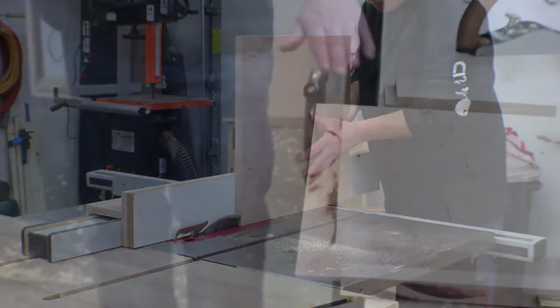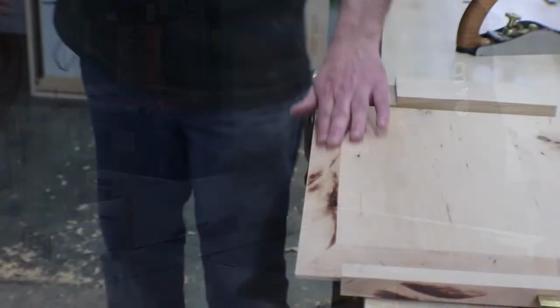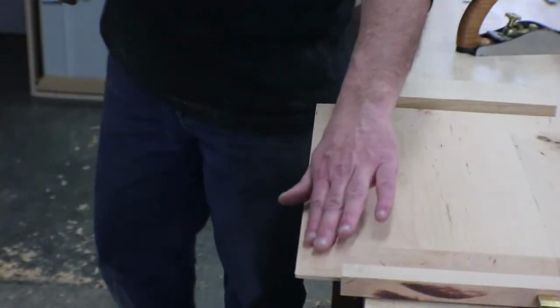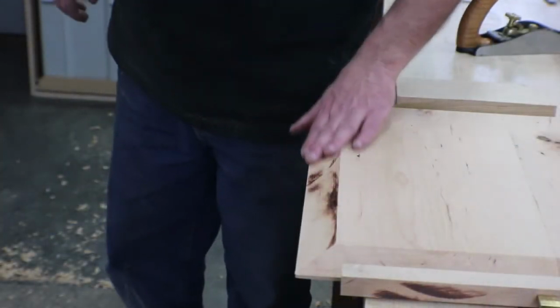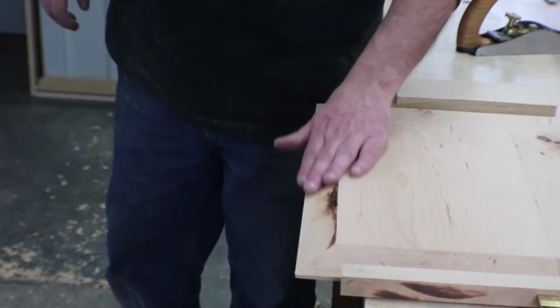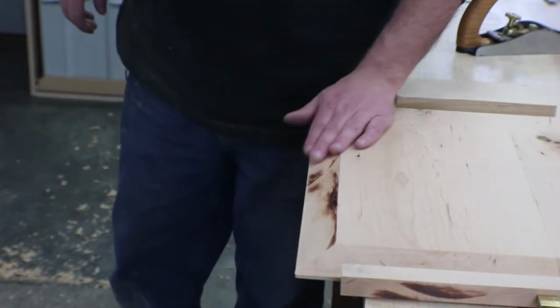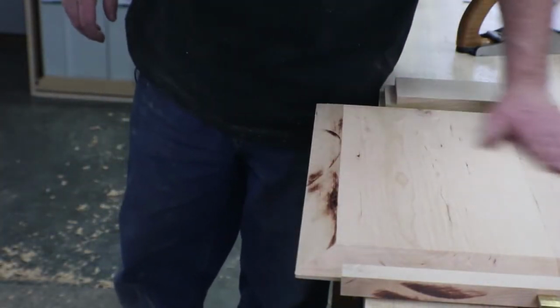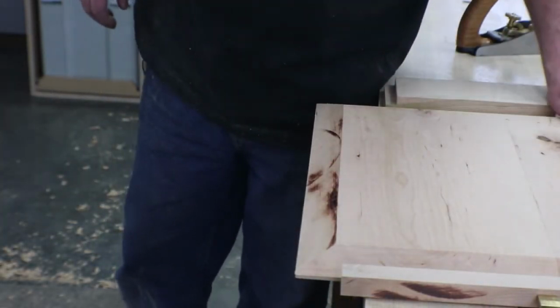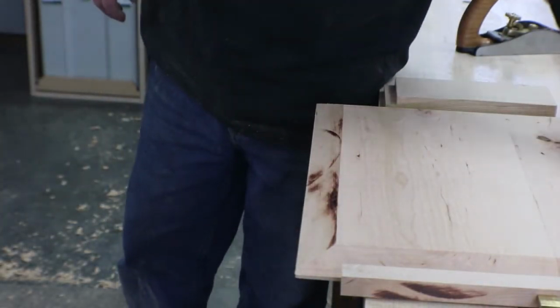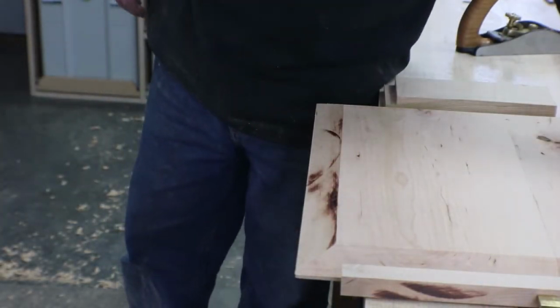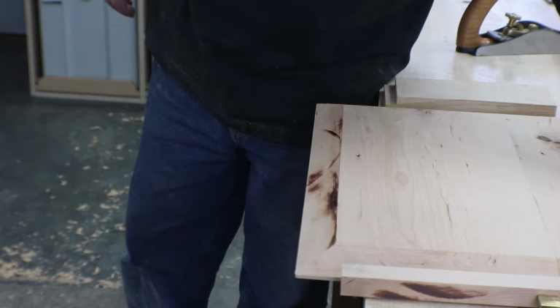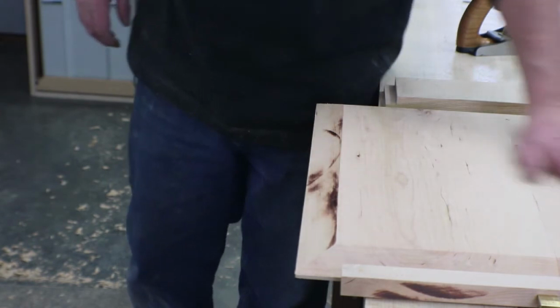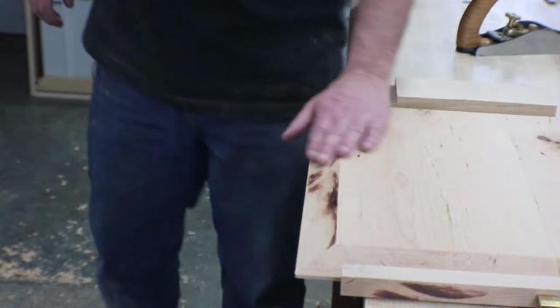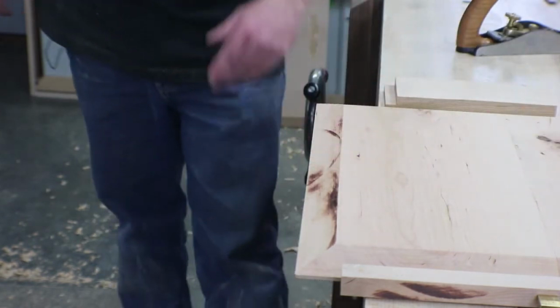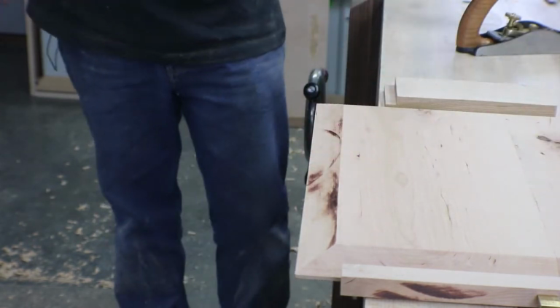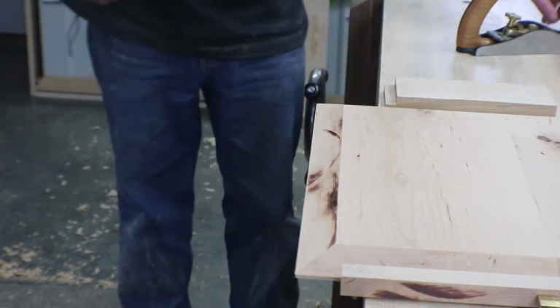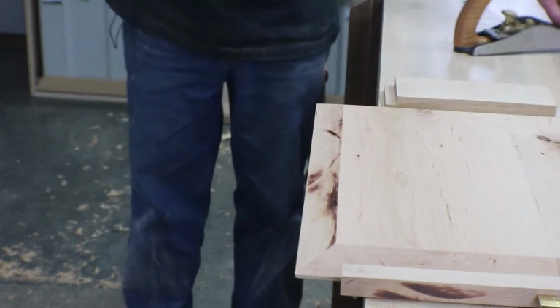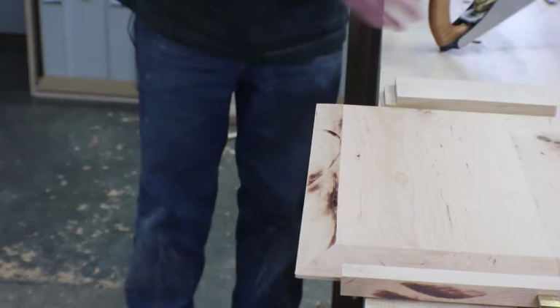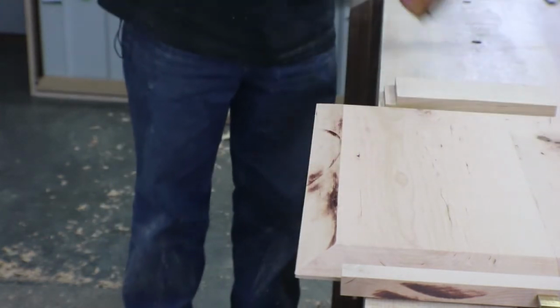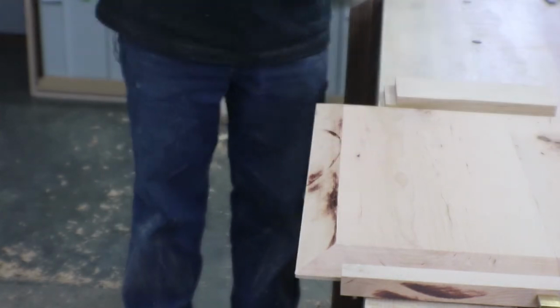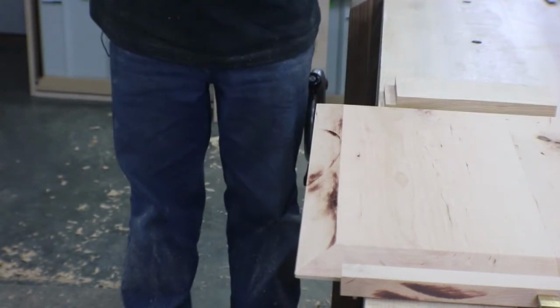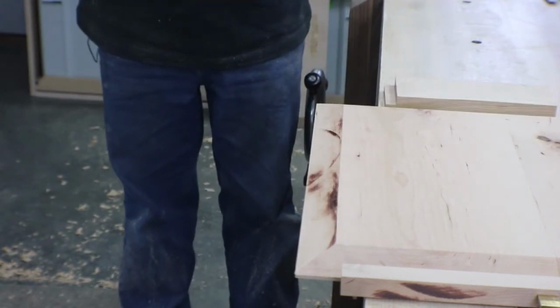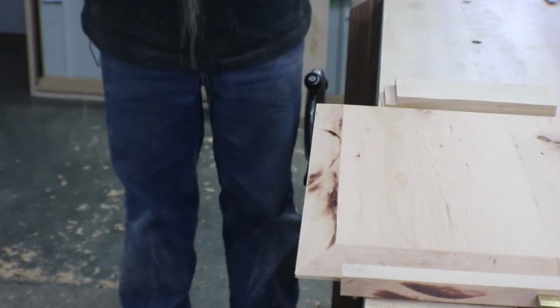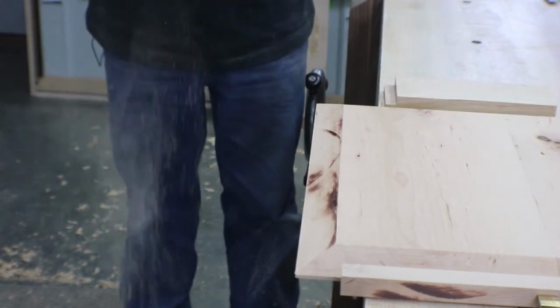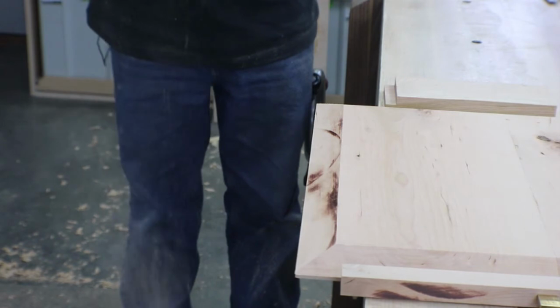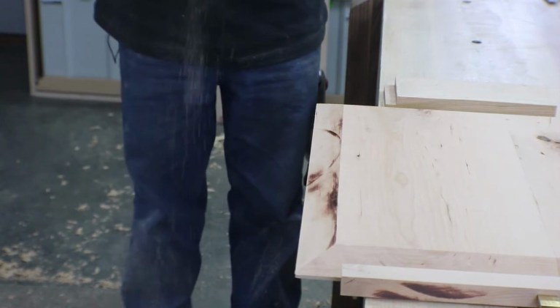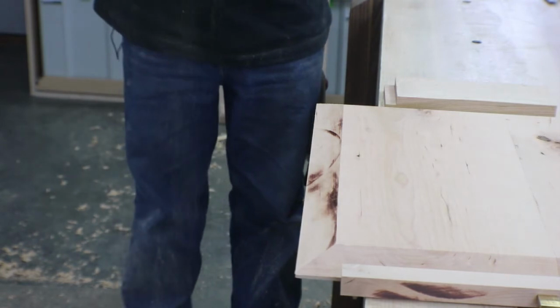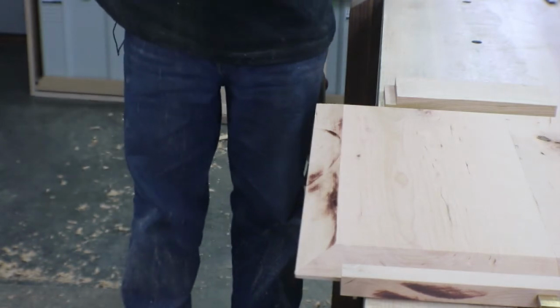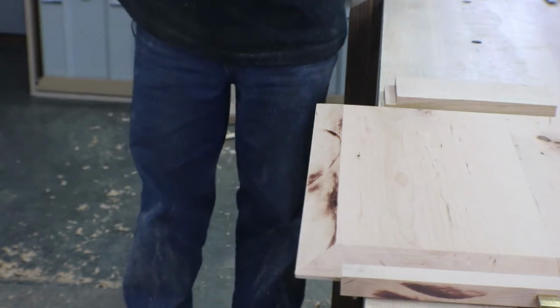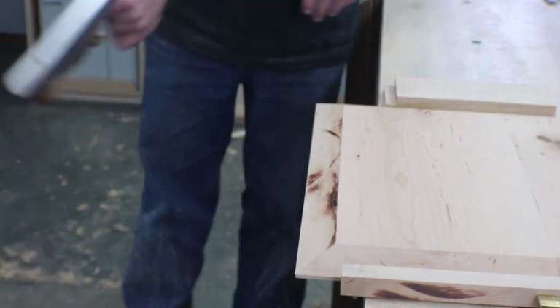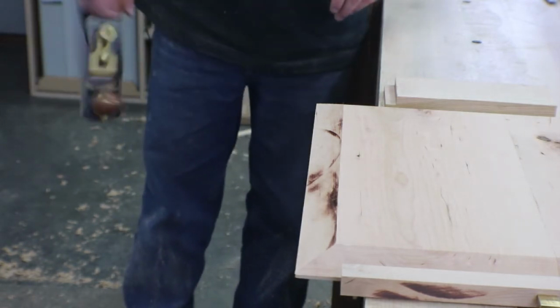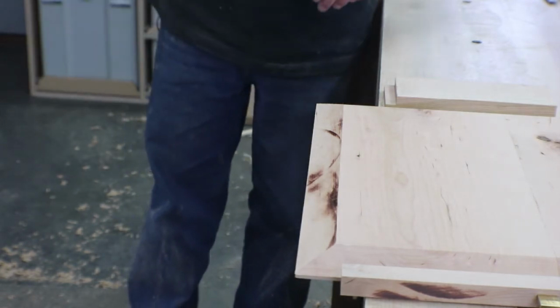I ended up with quite a bit of burning from the table saw, but it's just nothing that a smoothing plane won't clean up — or sanding would work as well. I just find it easier with the smoothing plane.